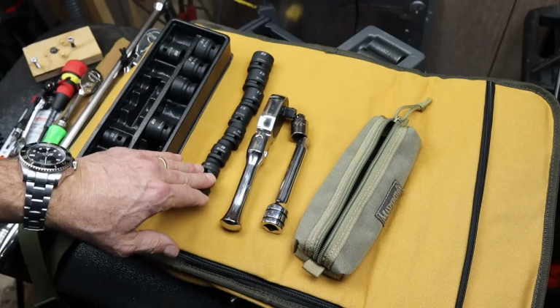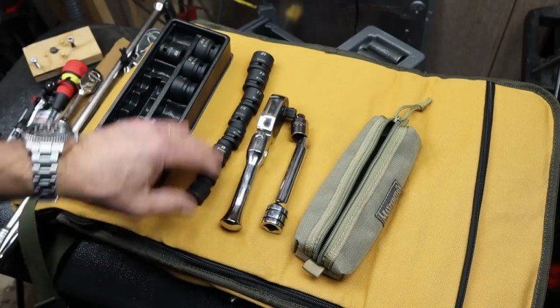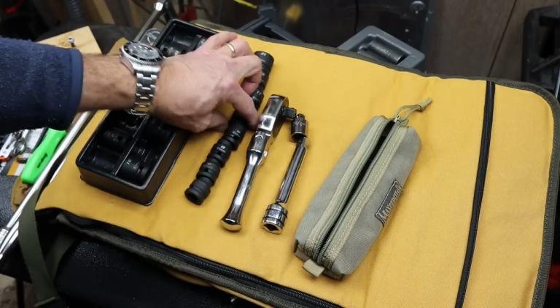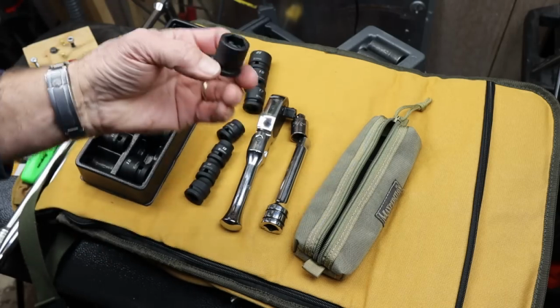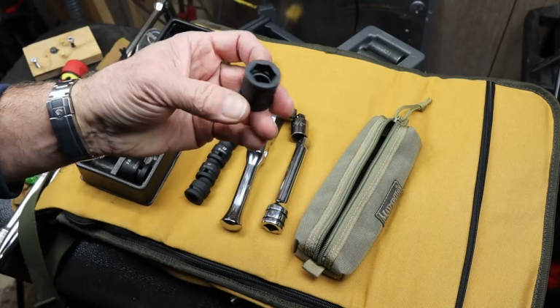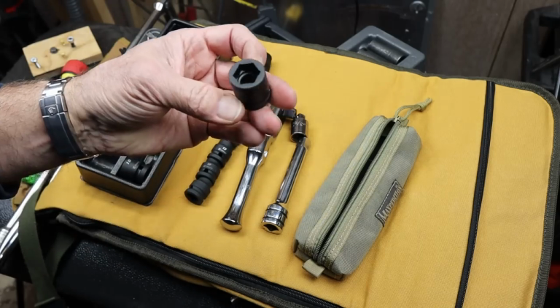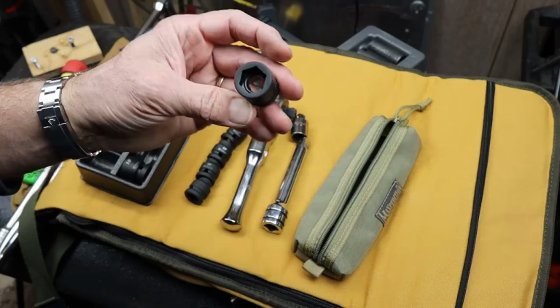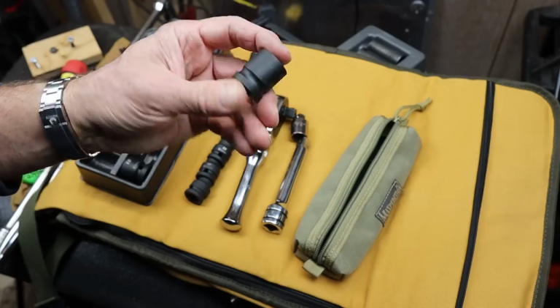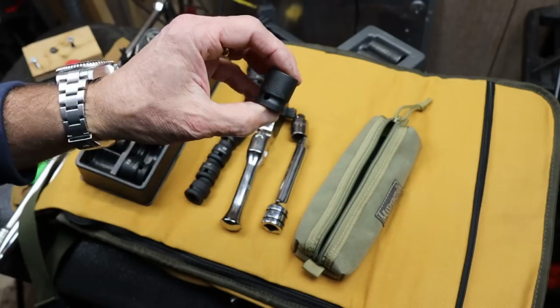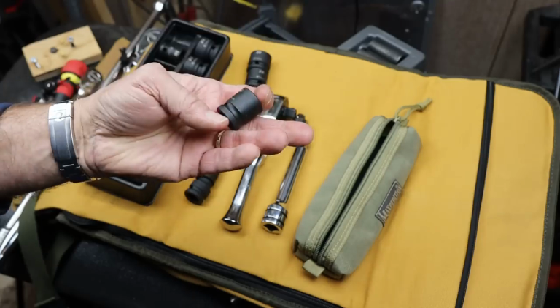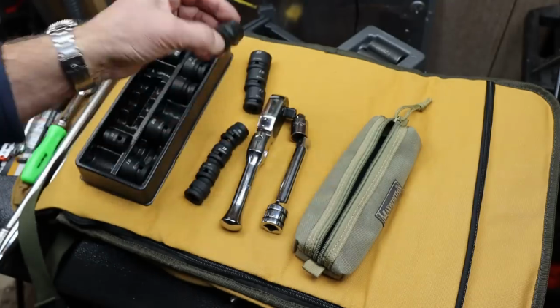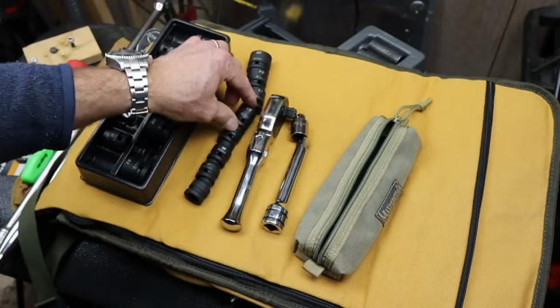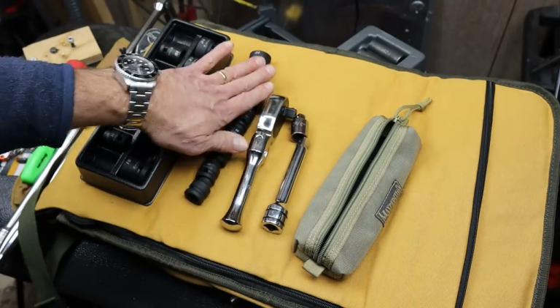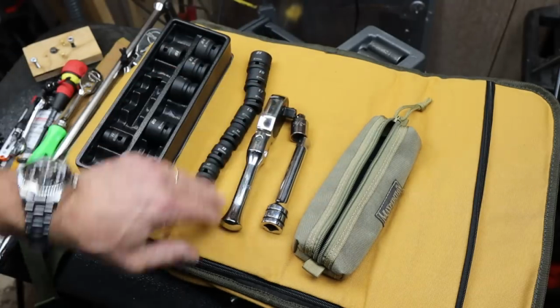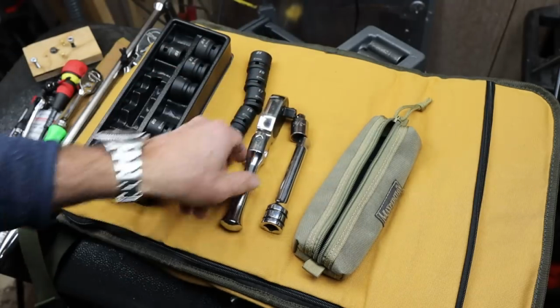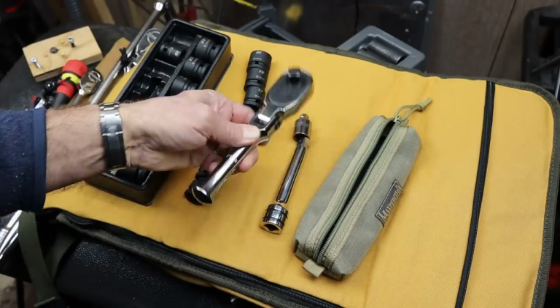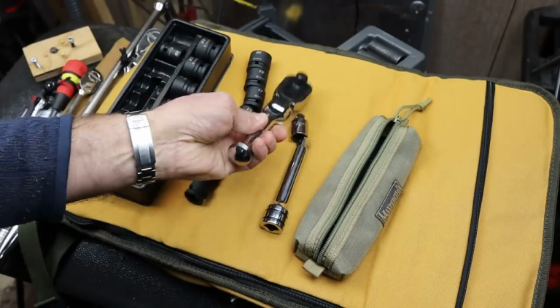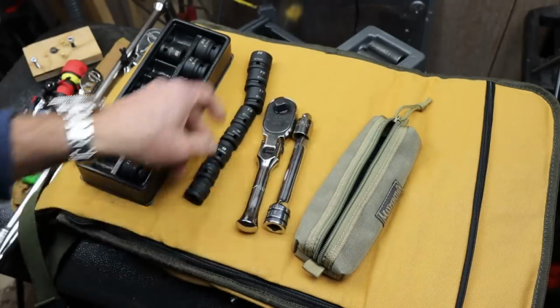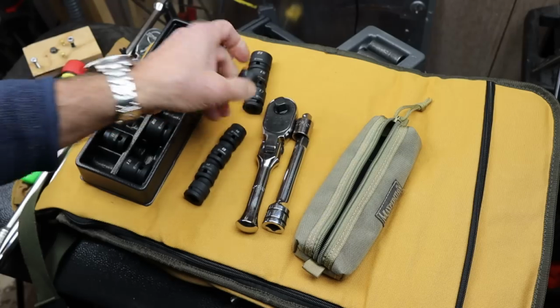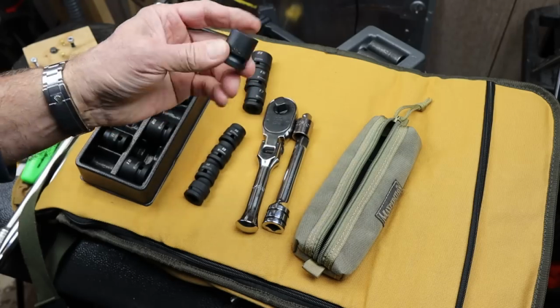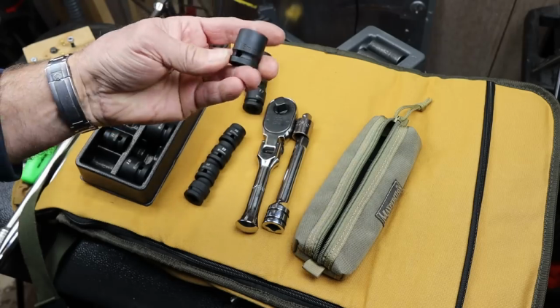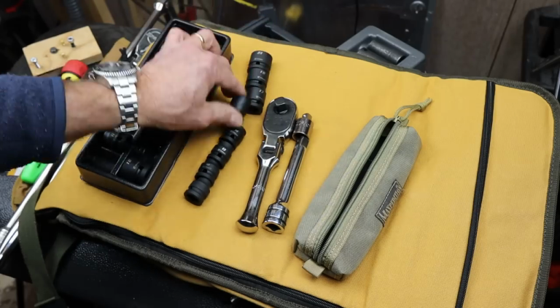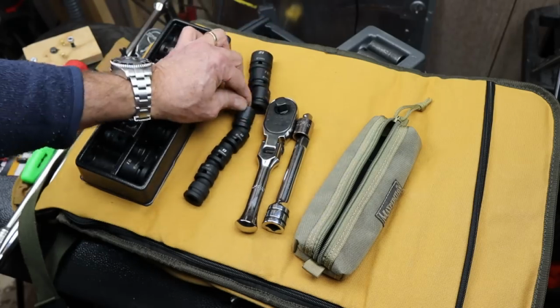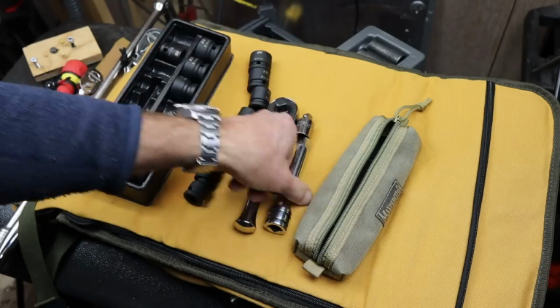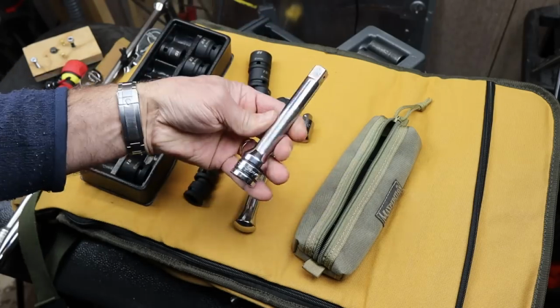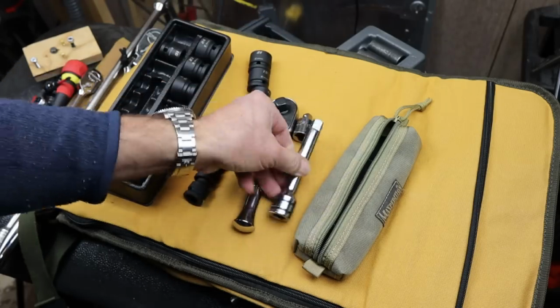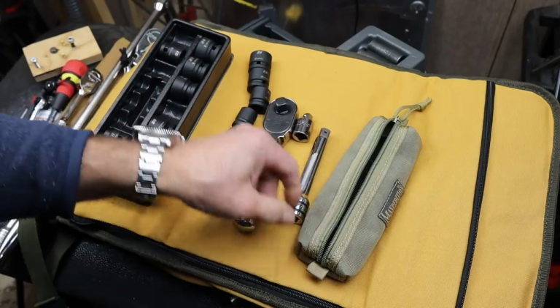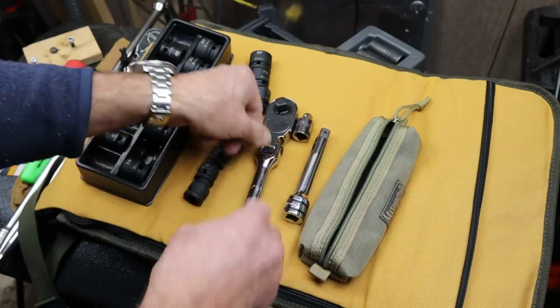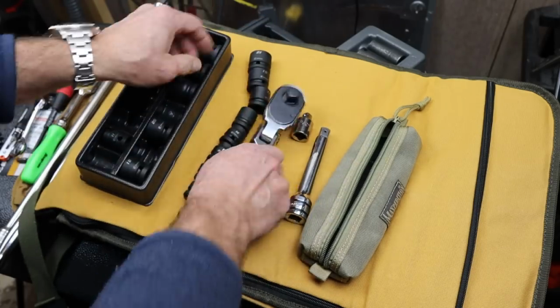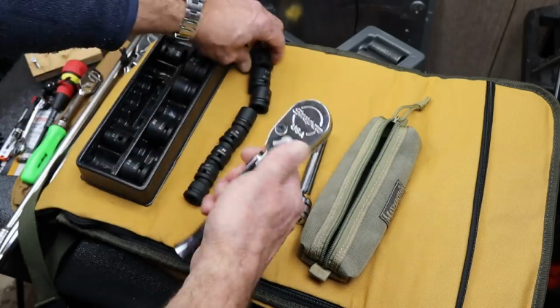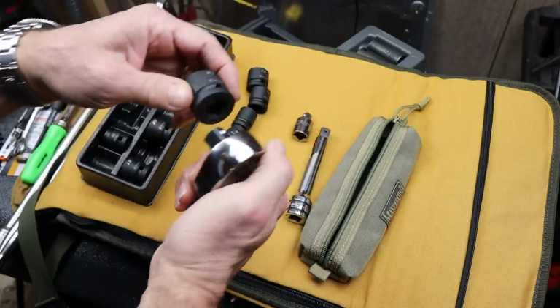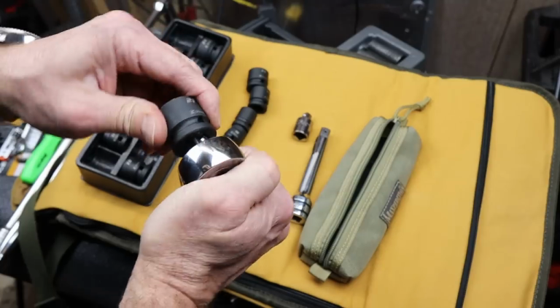This is actually really similar in size to a lot of three-eighths sockets, except I've got the half-inch capability behind it, or even the quarter-inch. So there it is, and it all fits nicely into this little pouch.